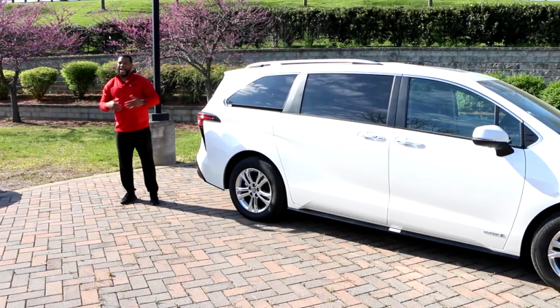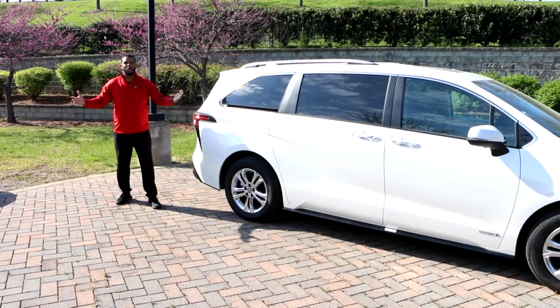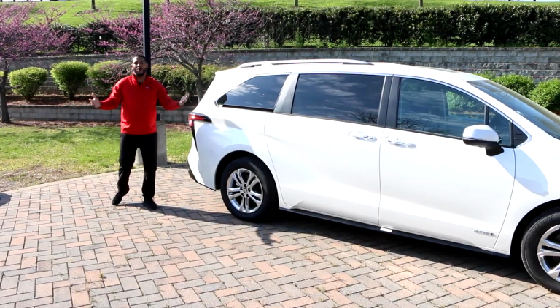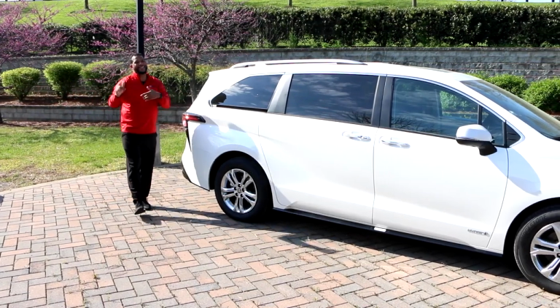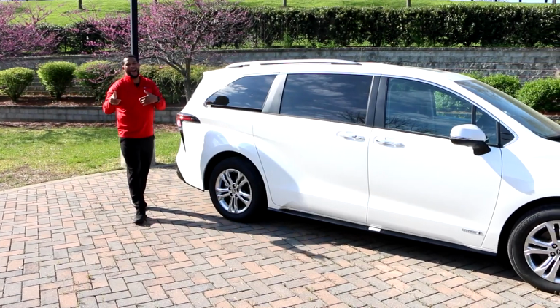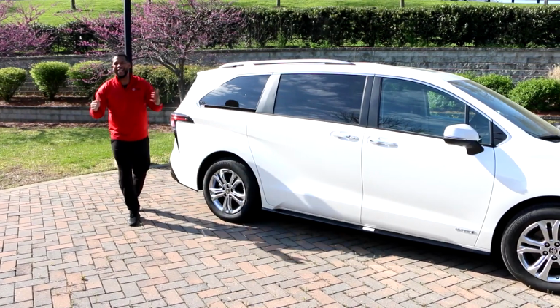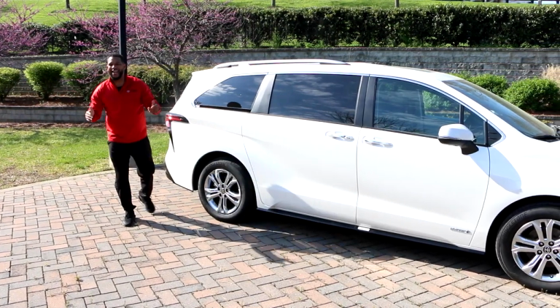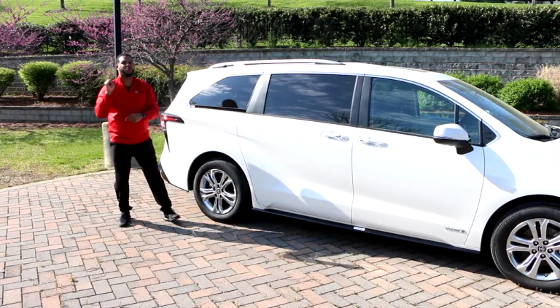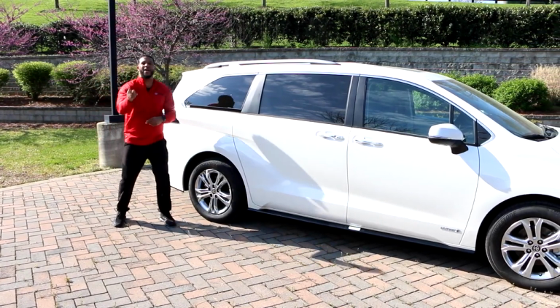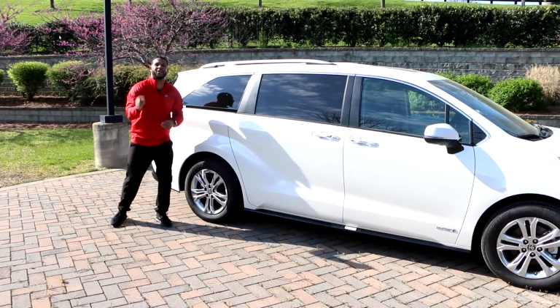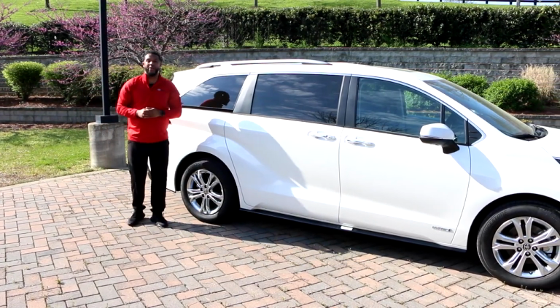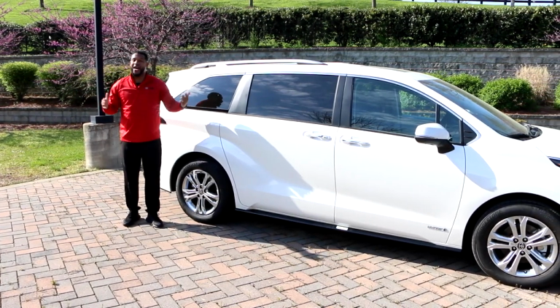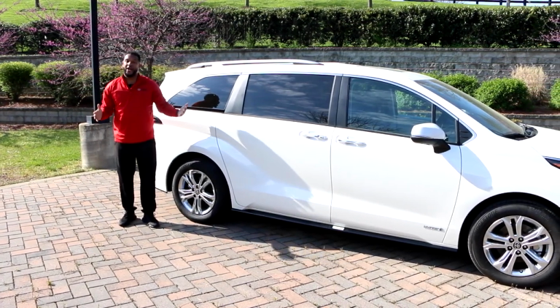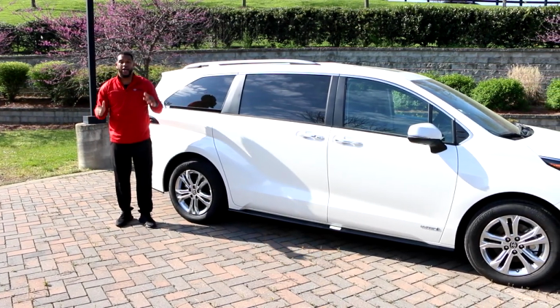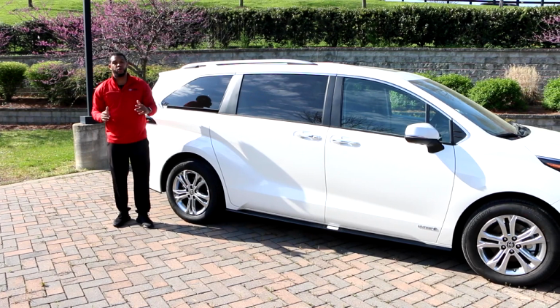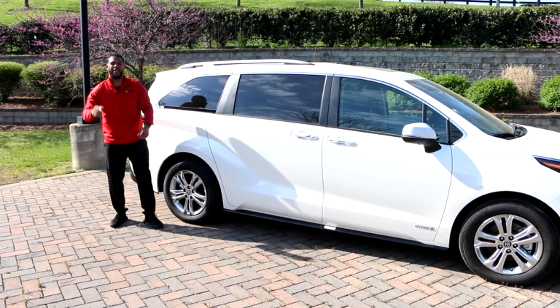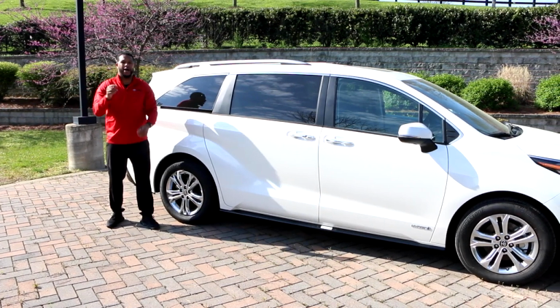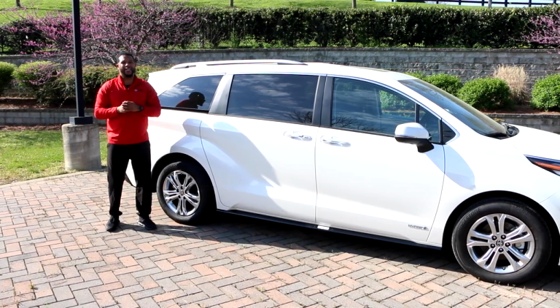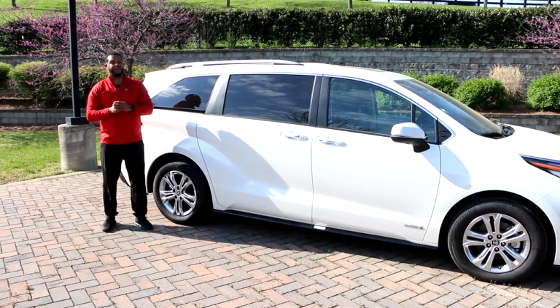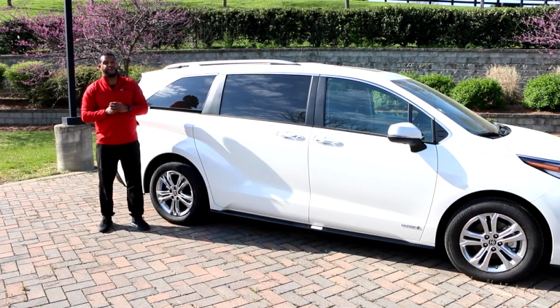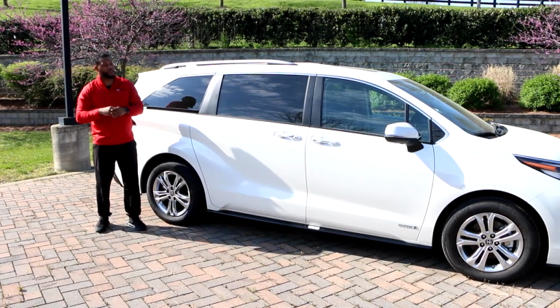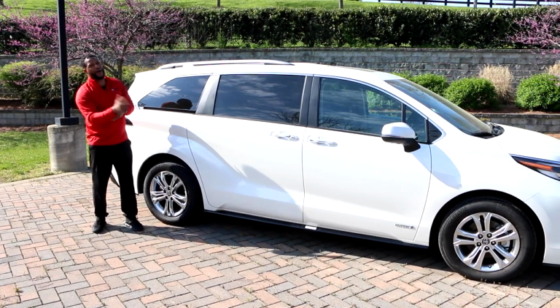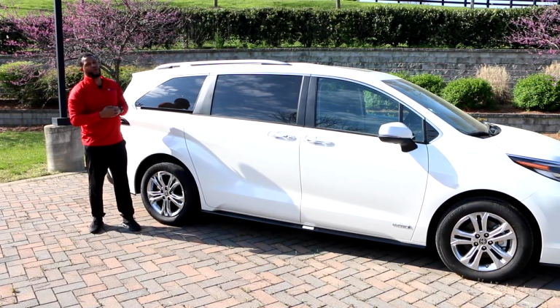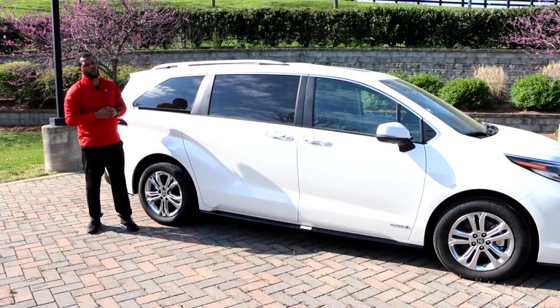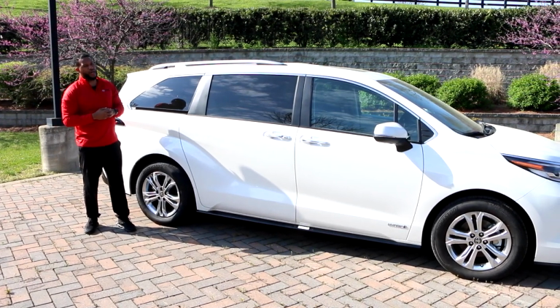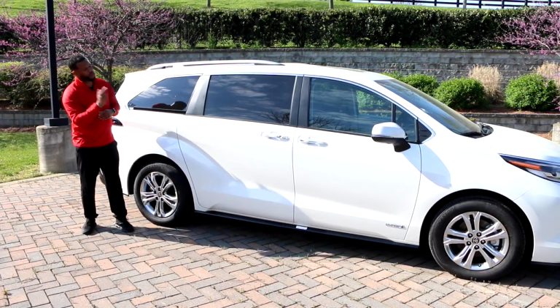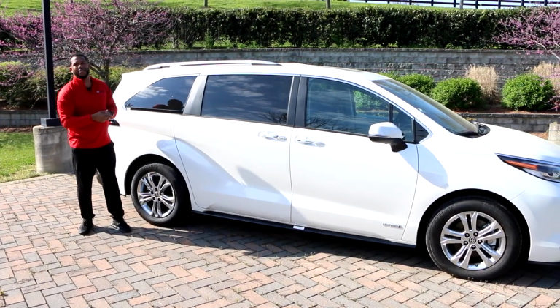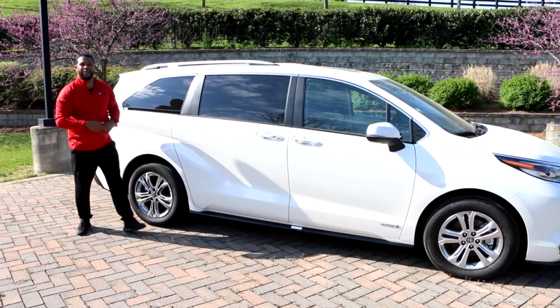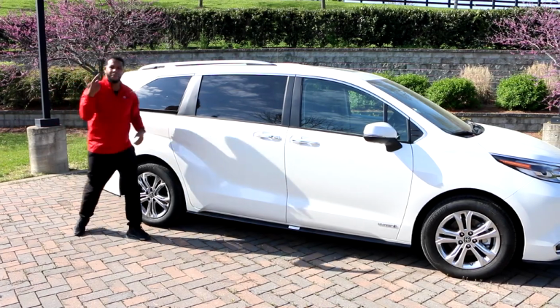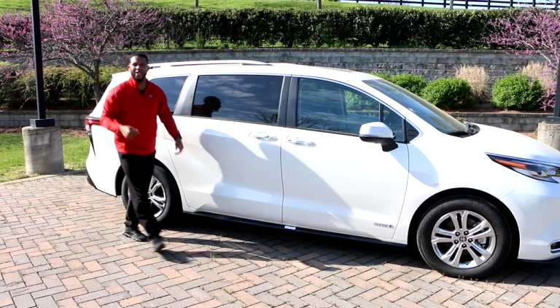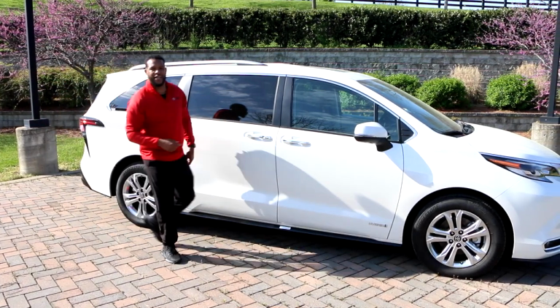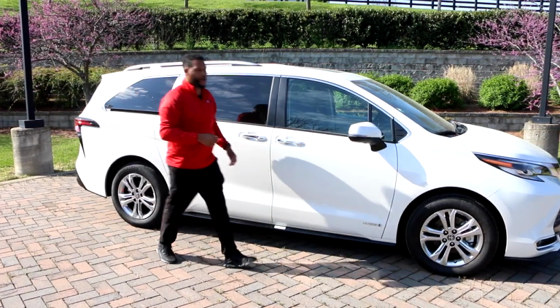Hey, what's going on guys? It's Al Rich, aka the Superman of the Carpids. I'm here at Toyota CoolSpring and I'm about to give you some fun features about the 2021 Toyota Sienna. Follow me, let's check out a couple.